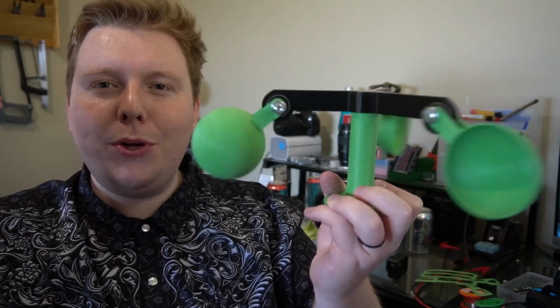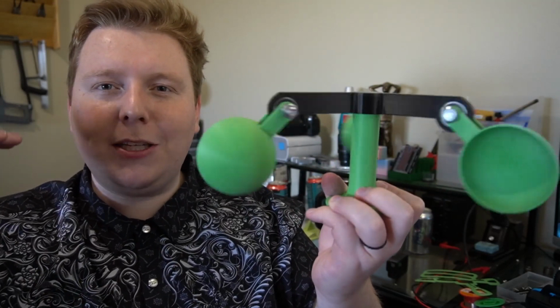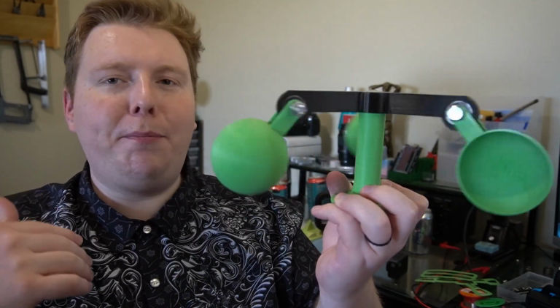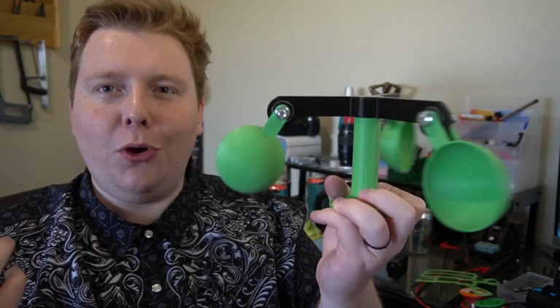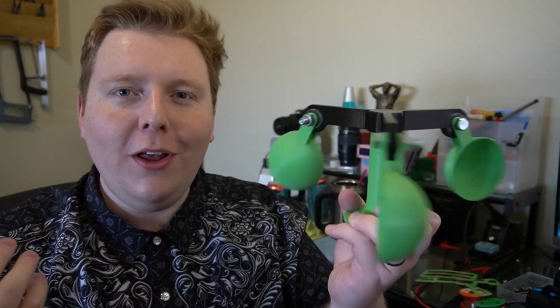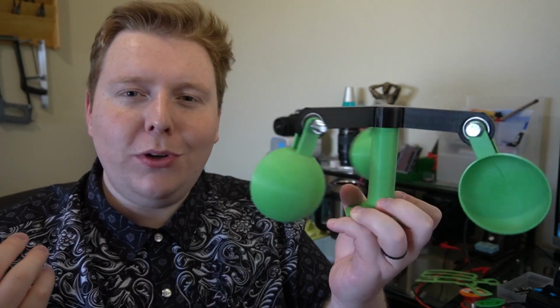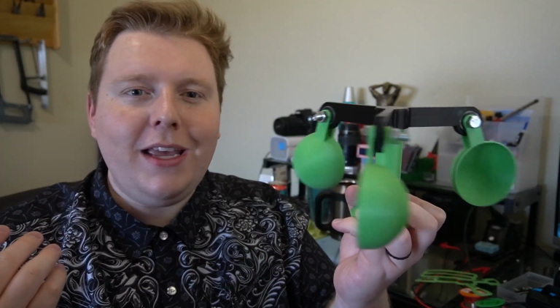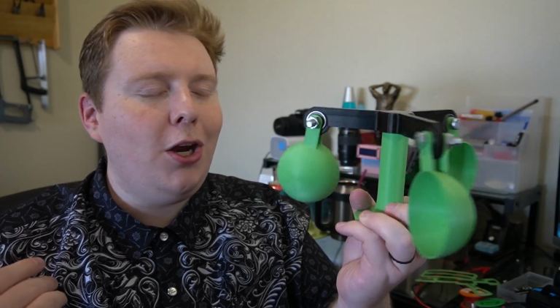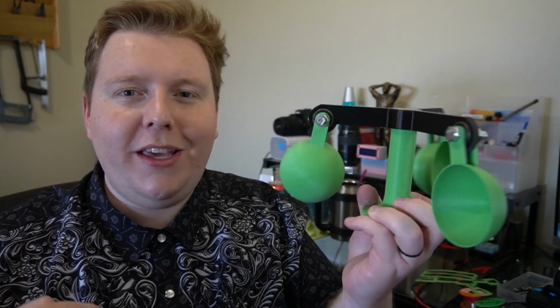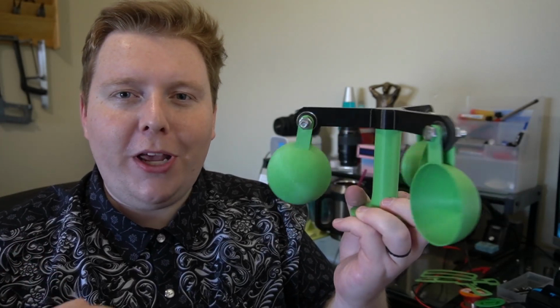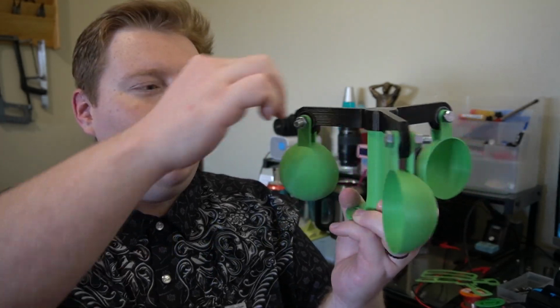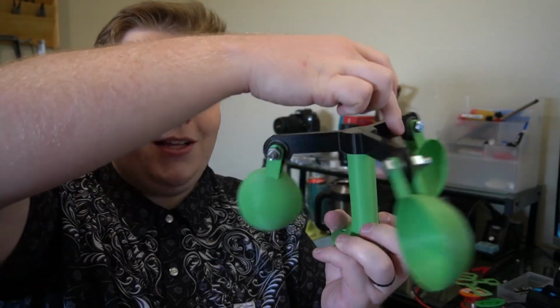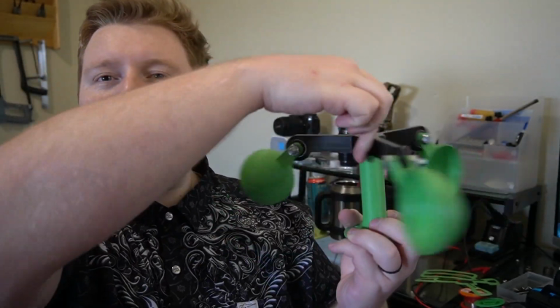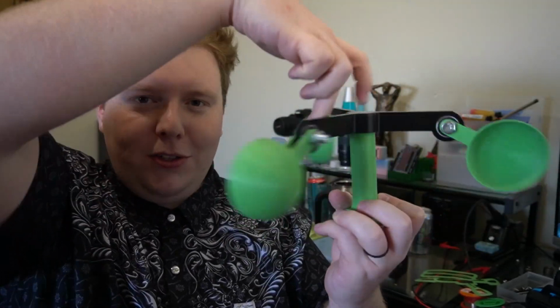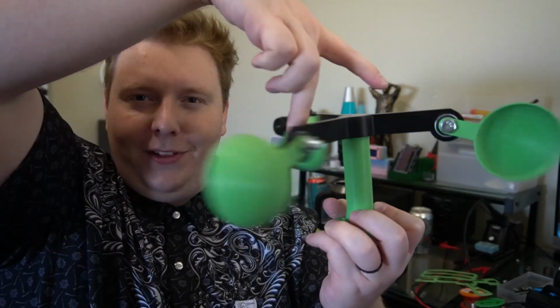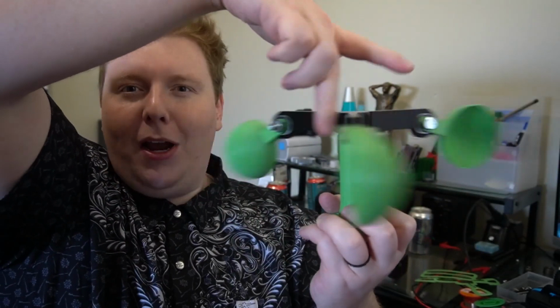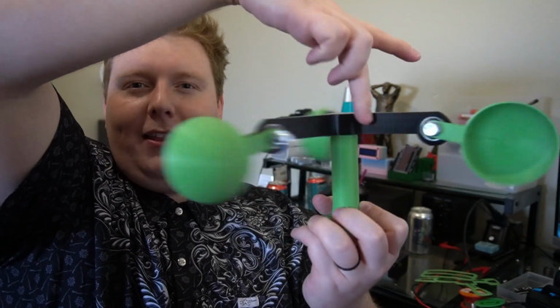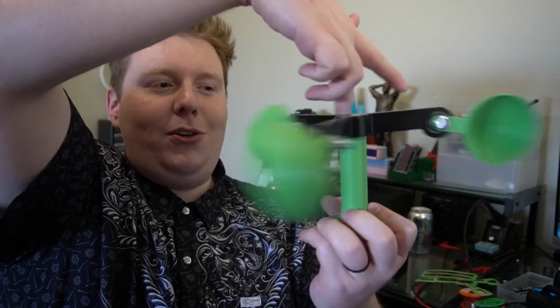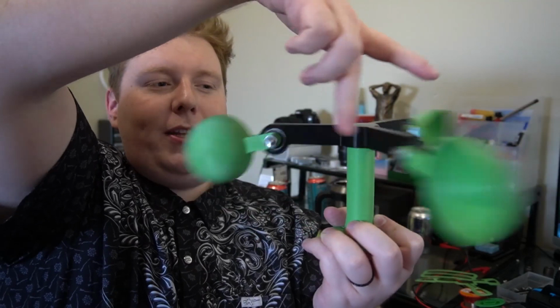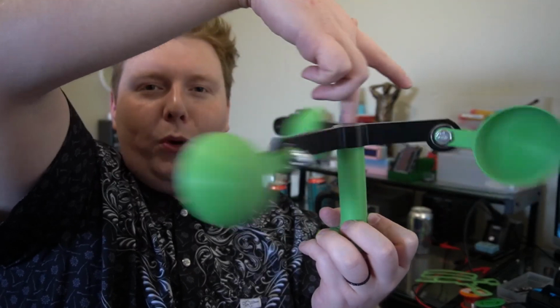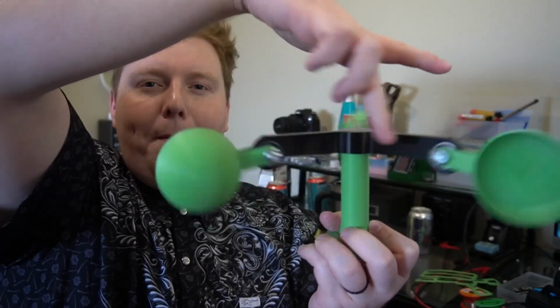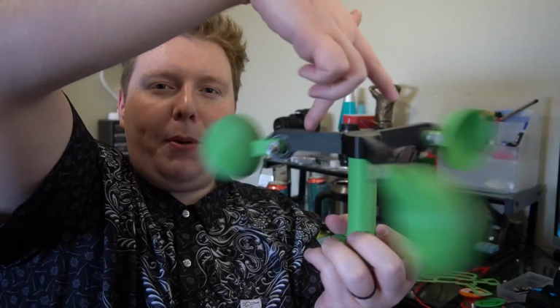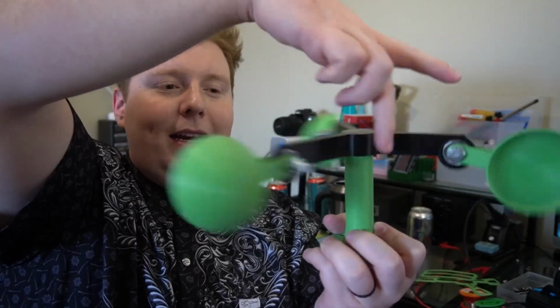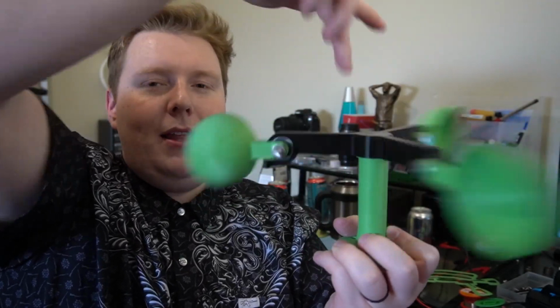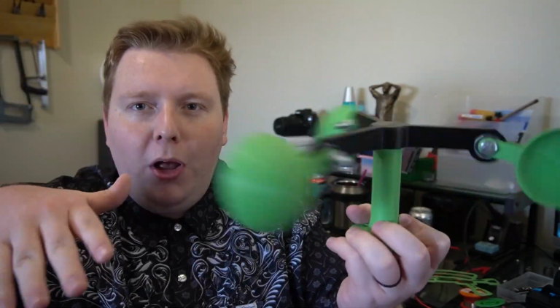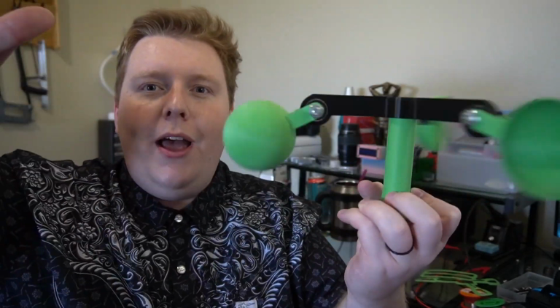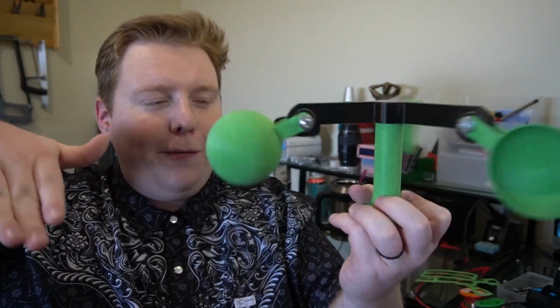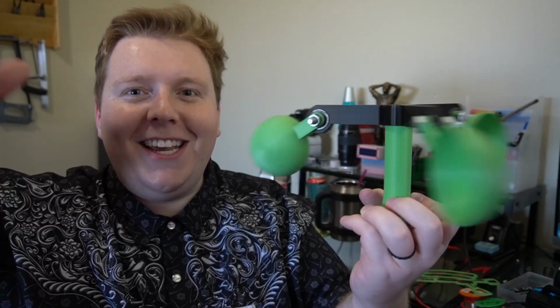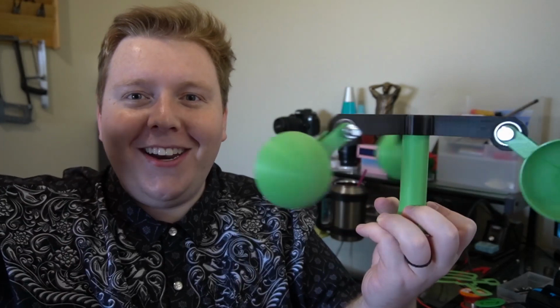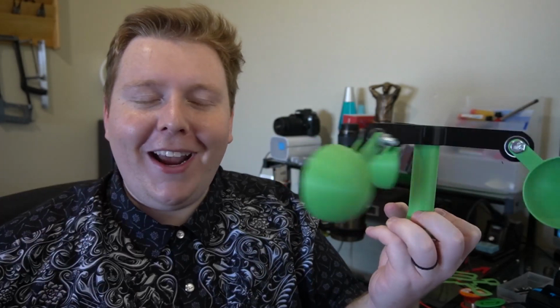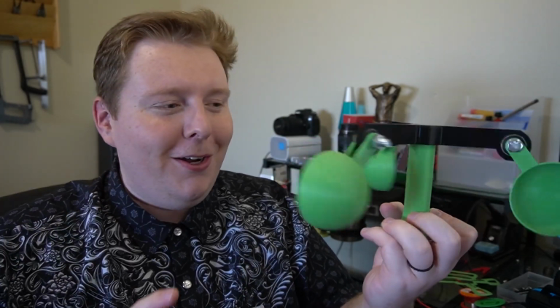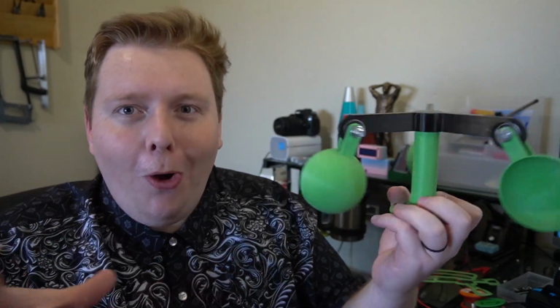And that's where you get that expression 'balls to the wall.' It's really not an innuendo or anything inappropriate at all. It's referring to the balls of like a steam governor — so when it's moving at maximum capacity, that's when the balls are furthest extended, right there to the wall.